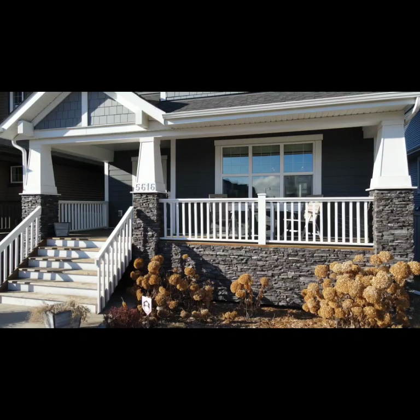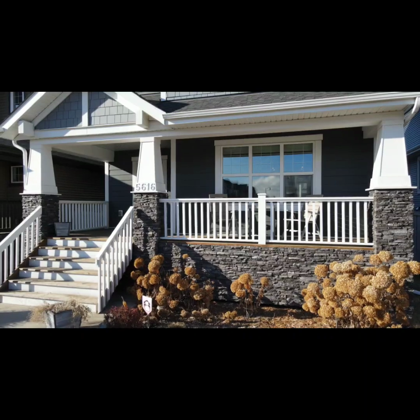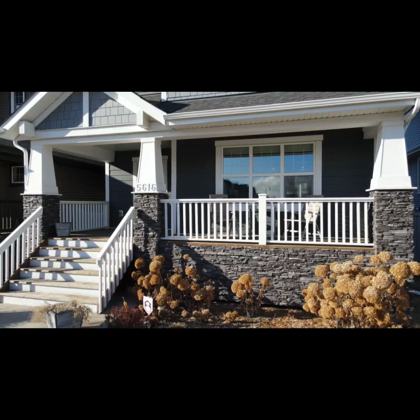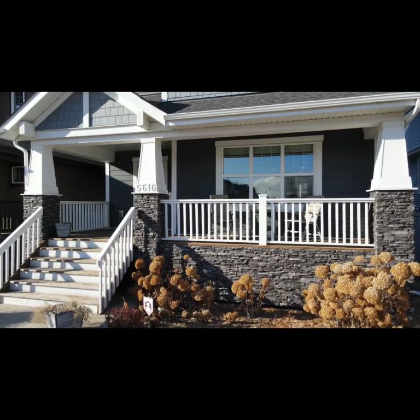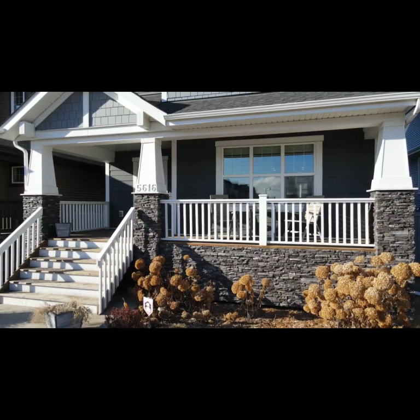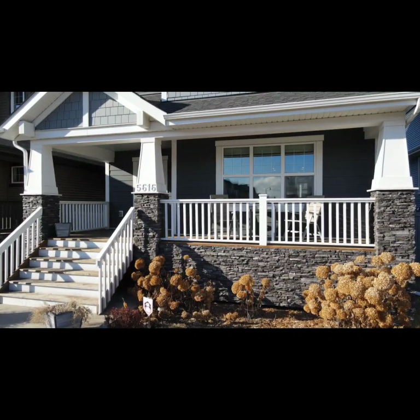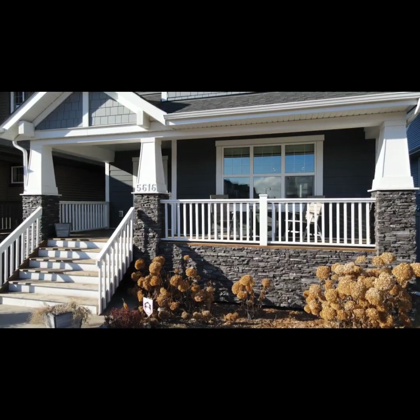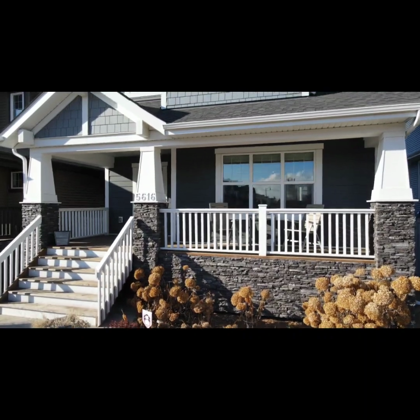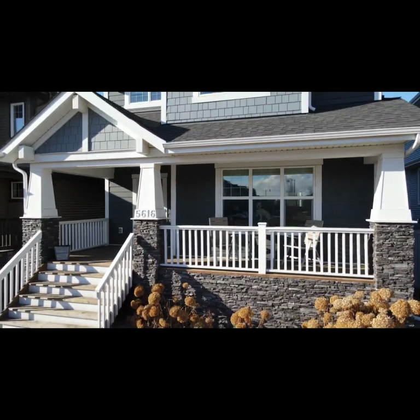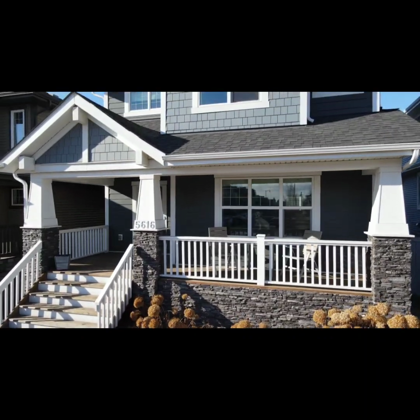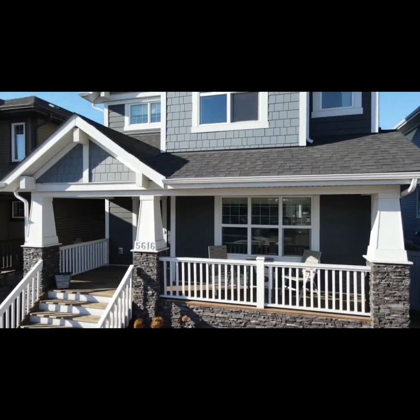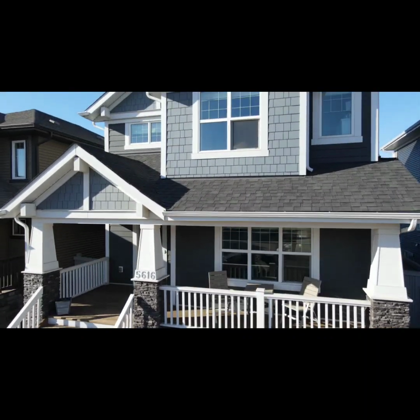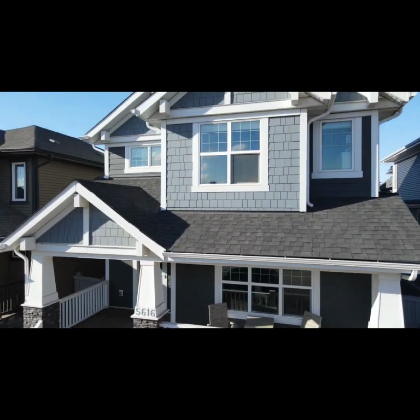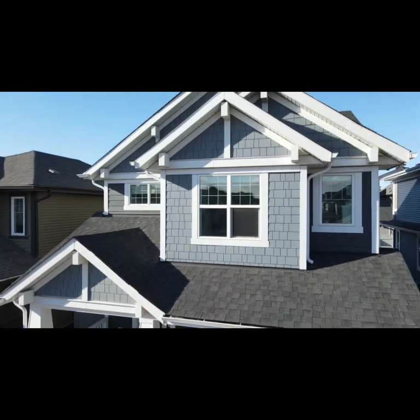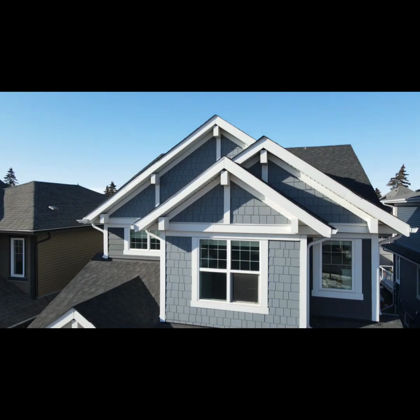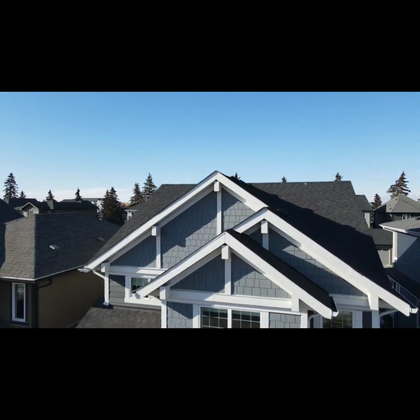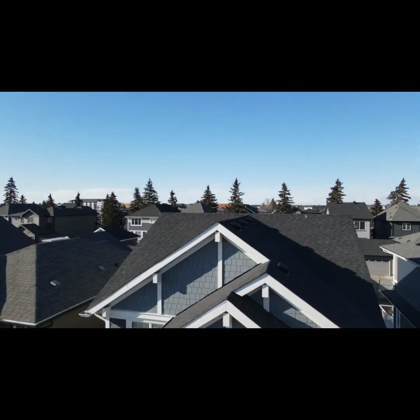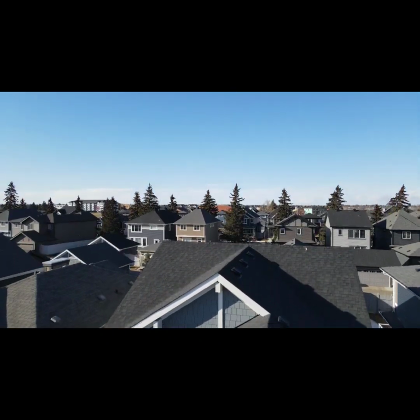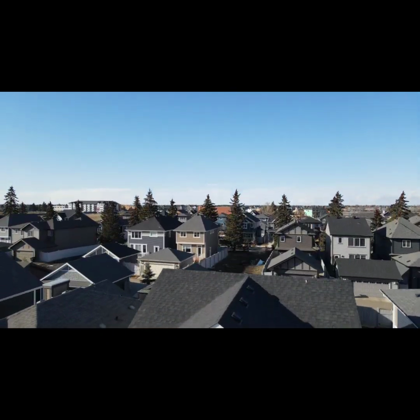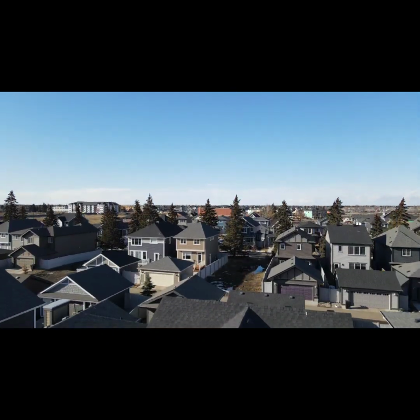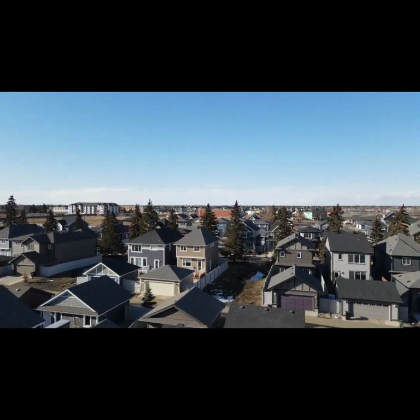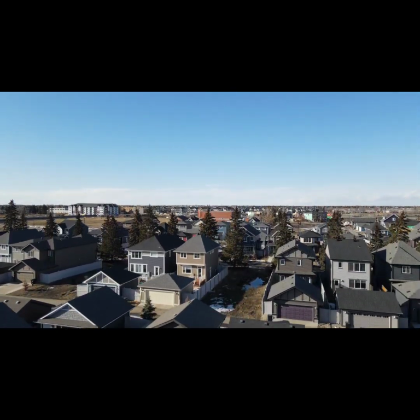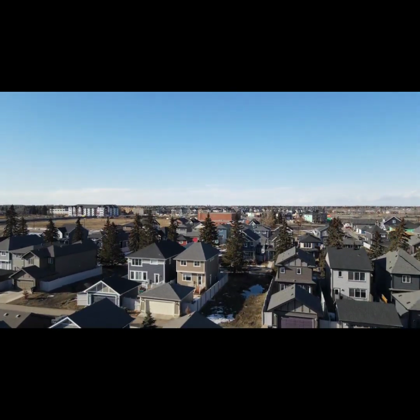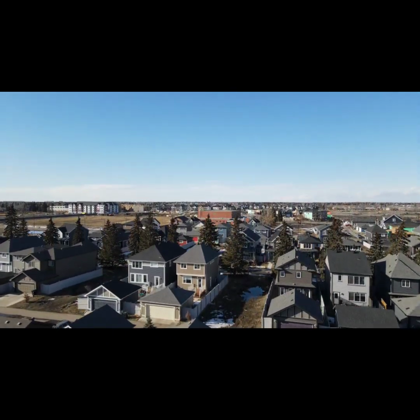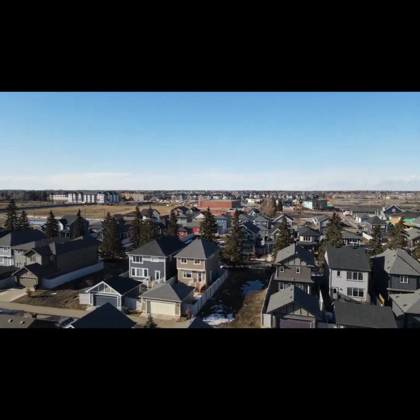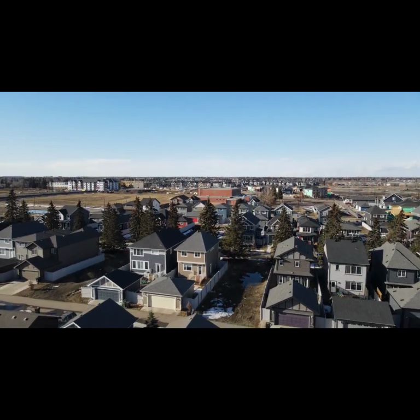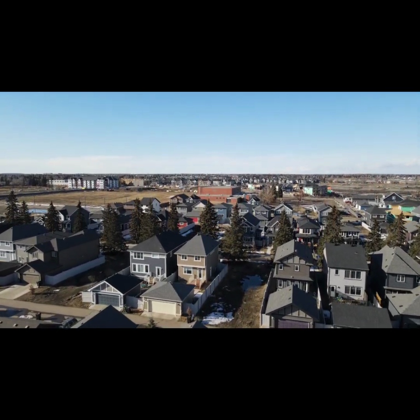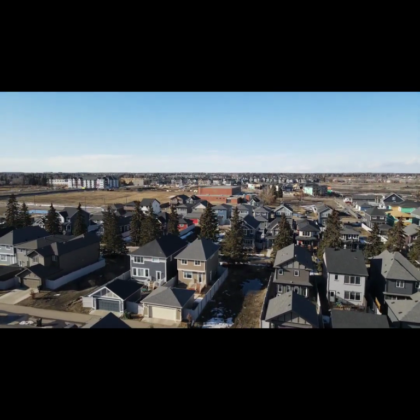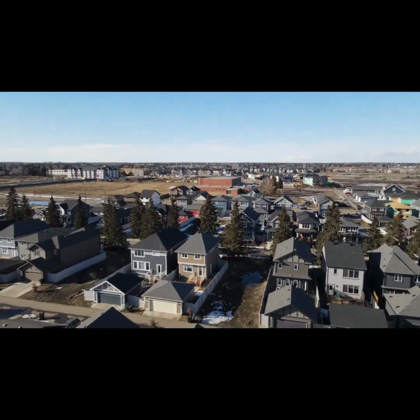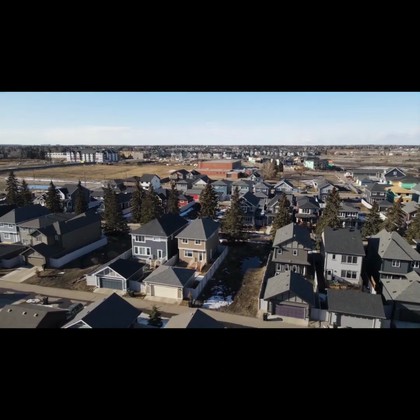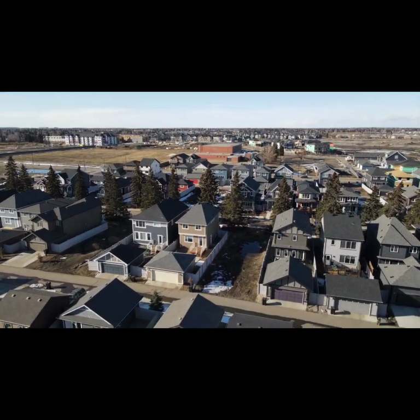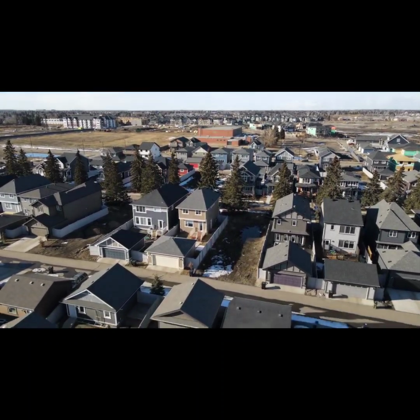Don't miss out on this fabulous opportunity to own in the sought-after community of Grease Spa, Edmonton, Alberta, Canada, where 5616 Jukley Avenue is waiting for its new owner.